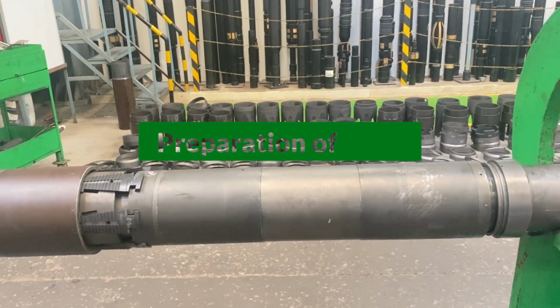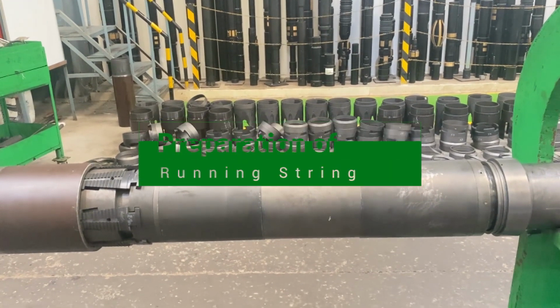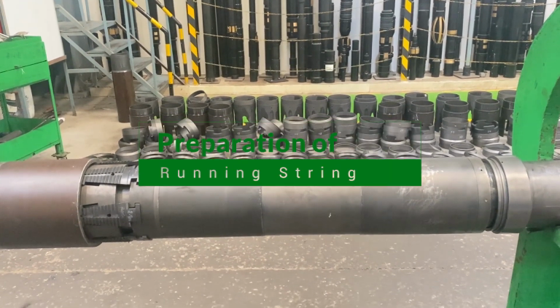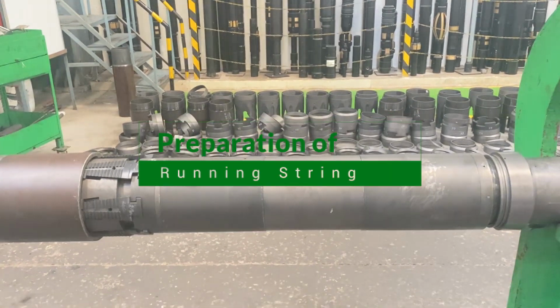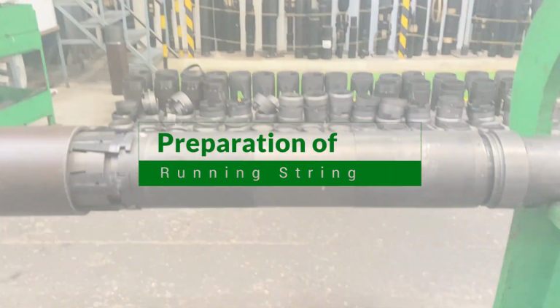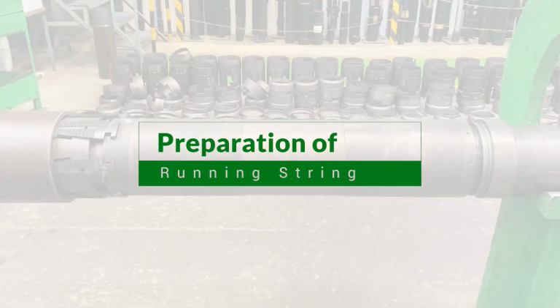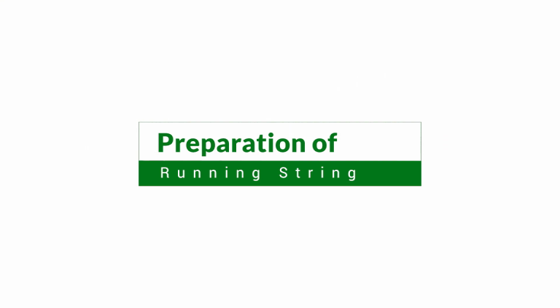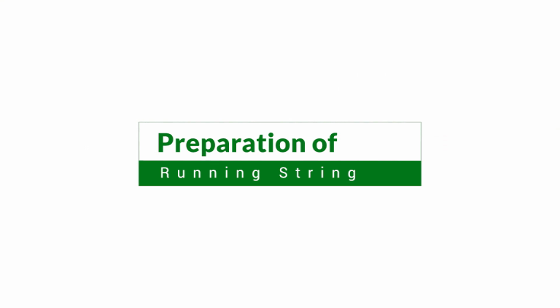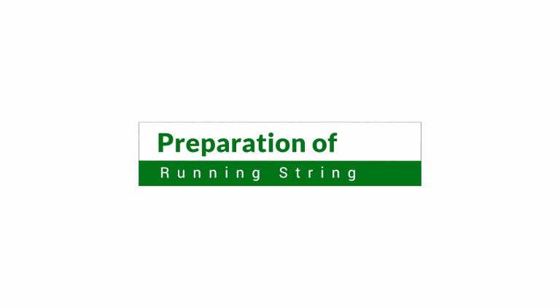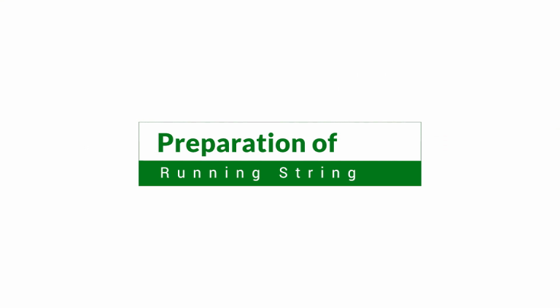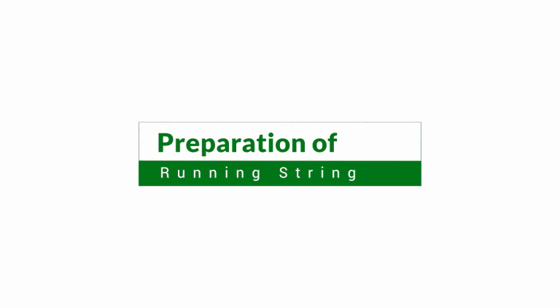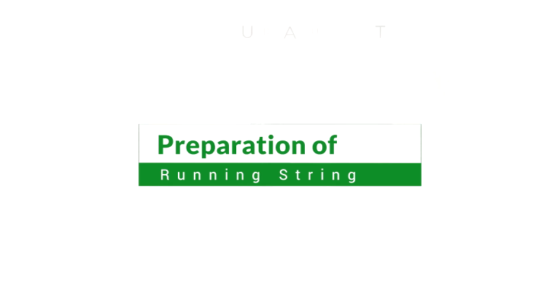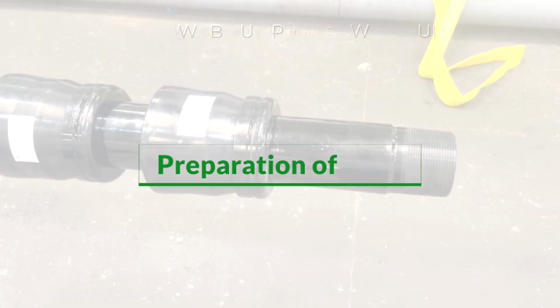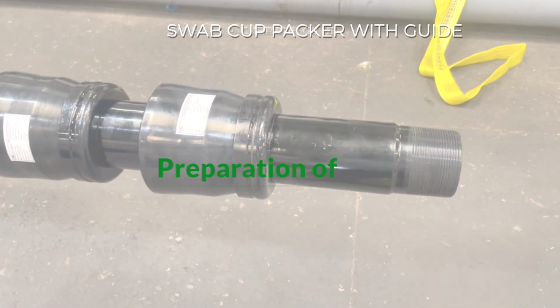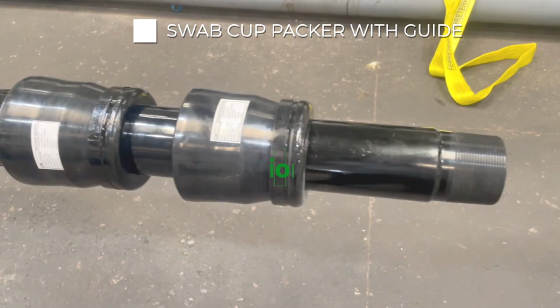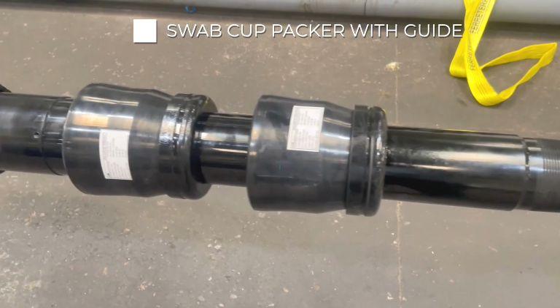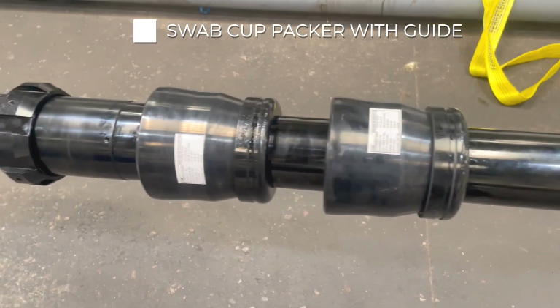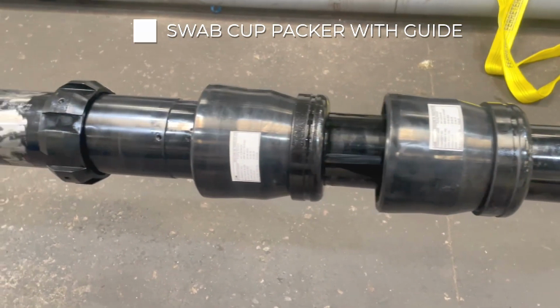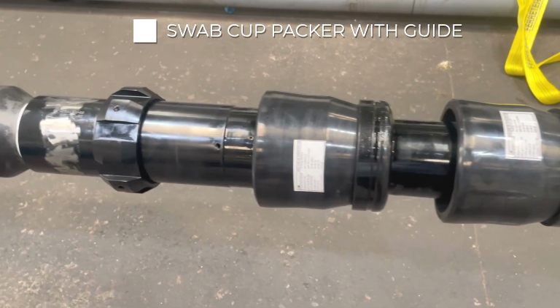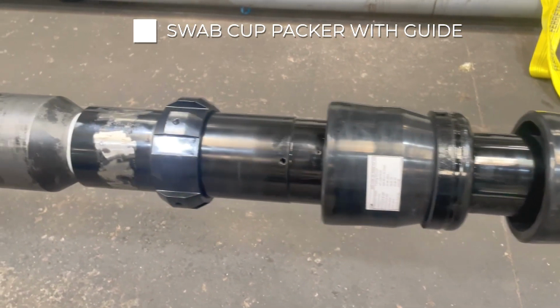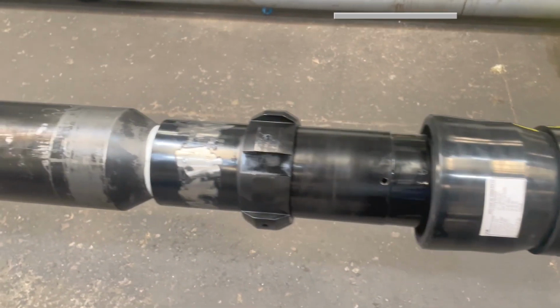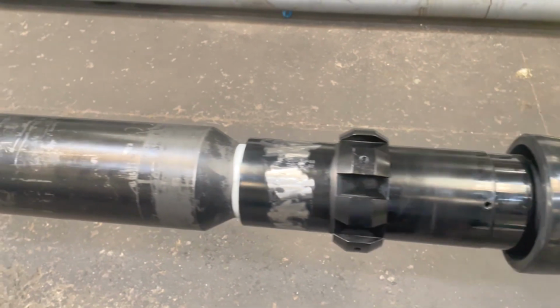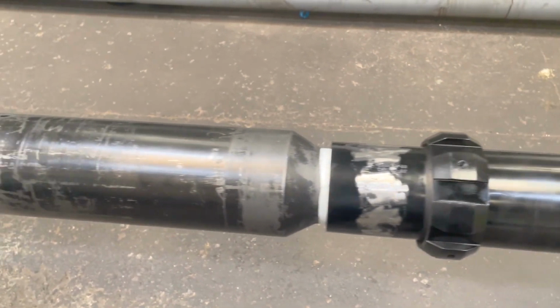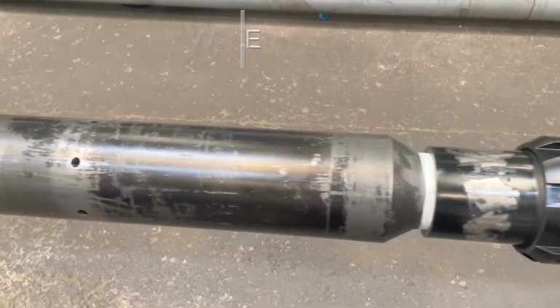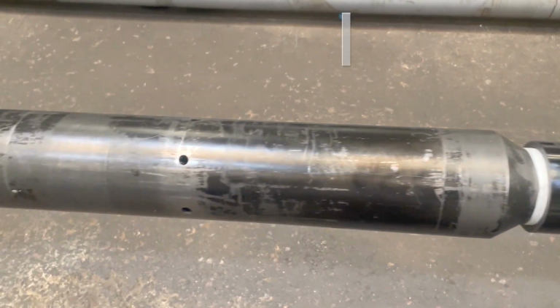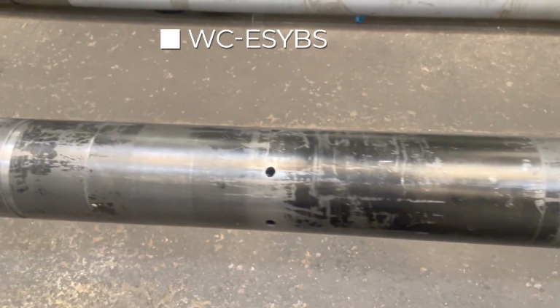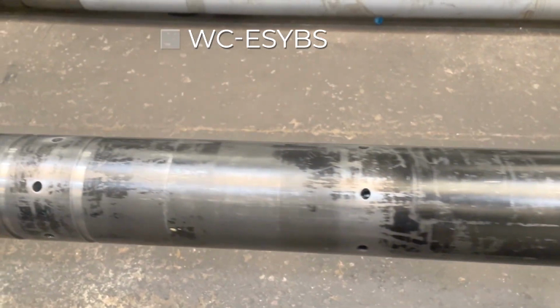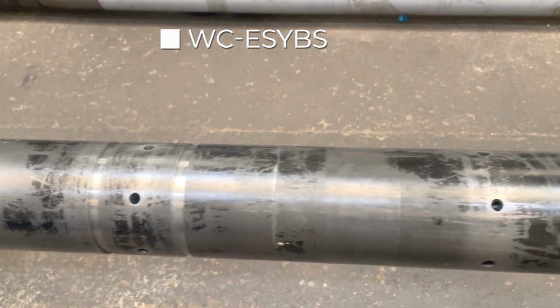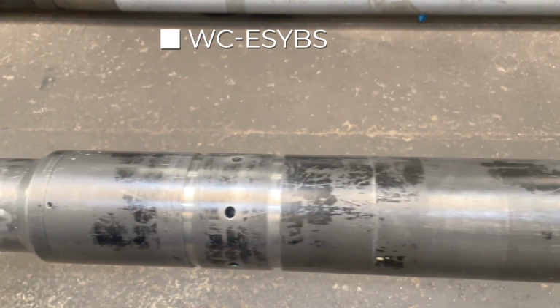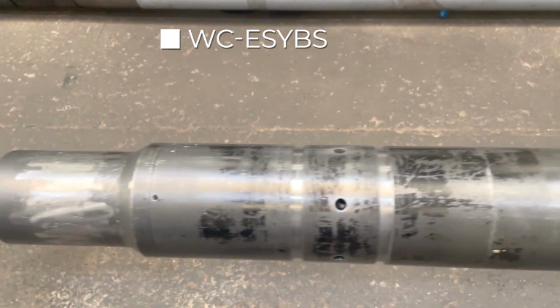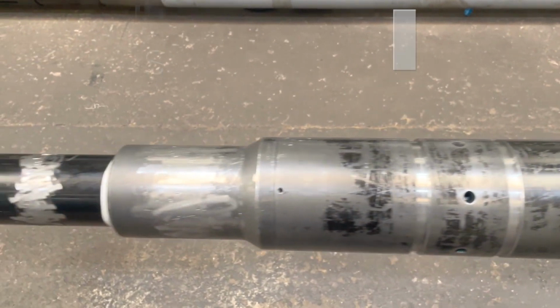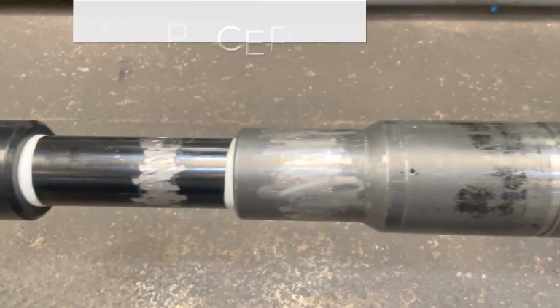Let's start with the preparation of the running string. From the bottom first, we add Swab Cup Packer with Guide, followed by ESYBS, then a Spacer.